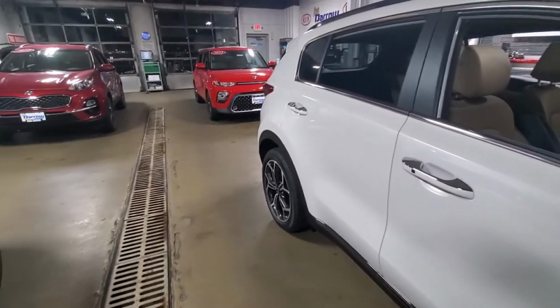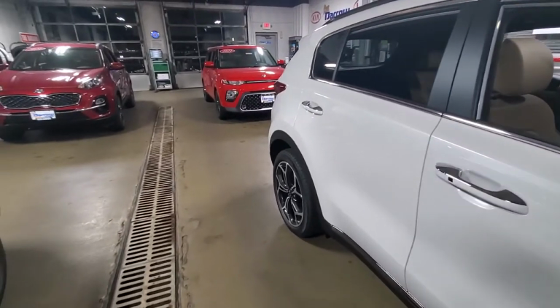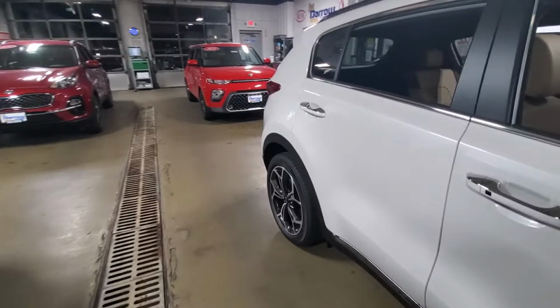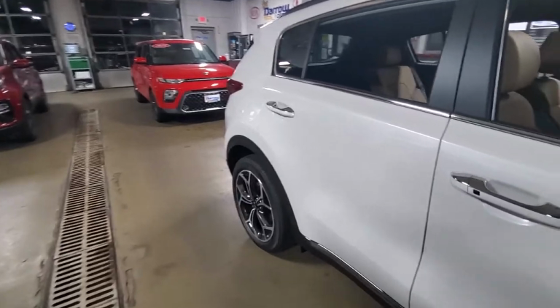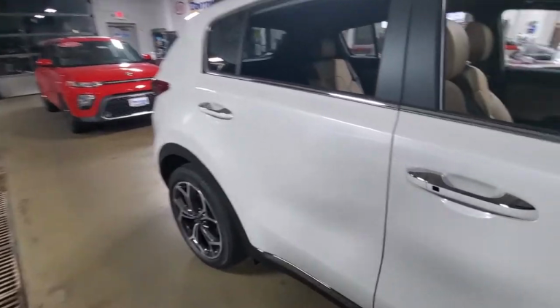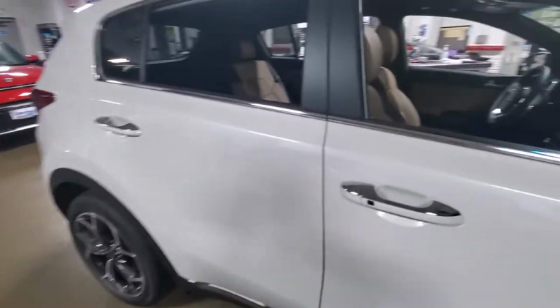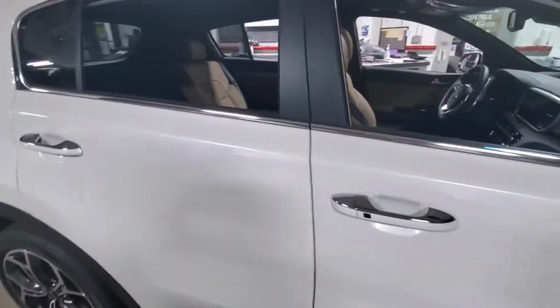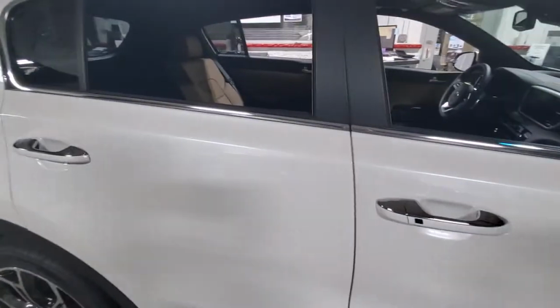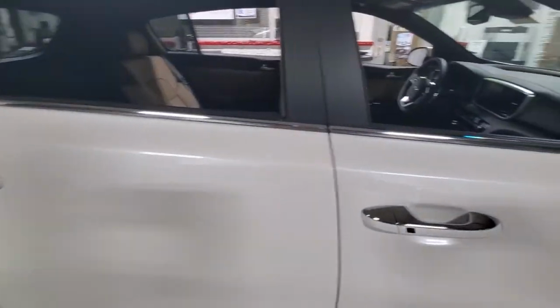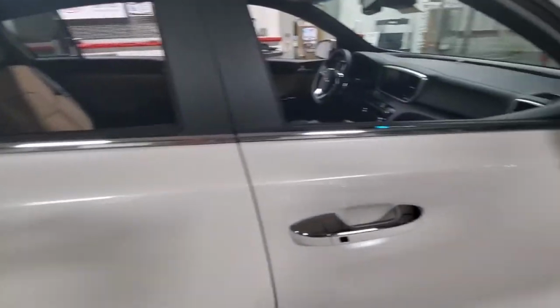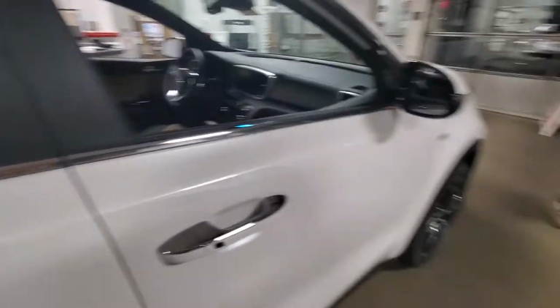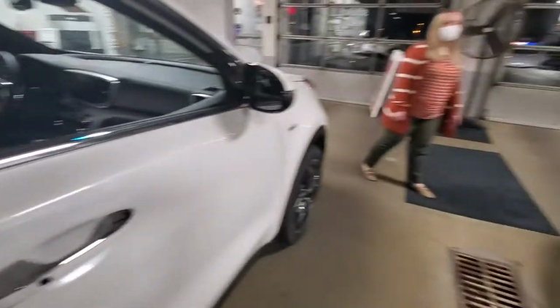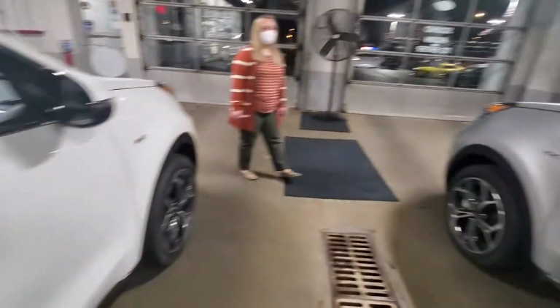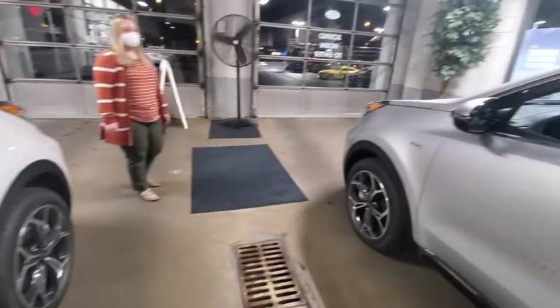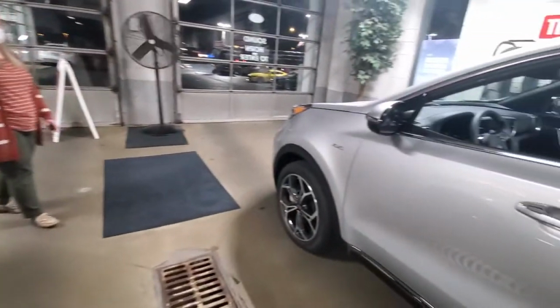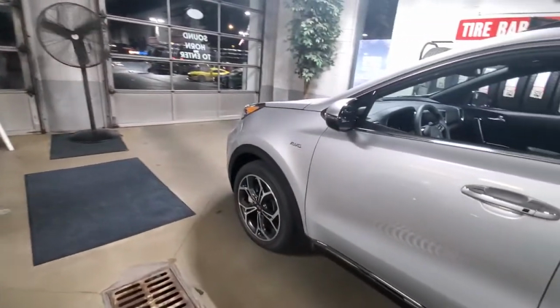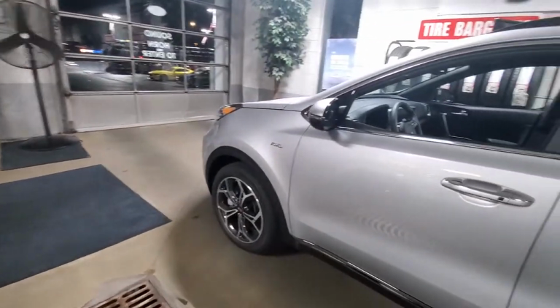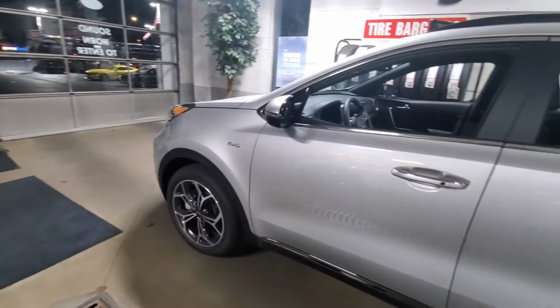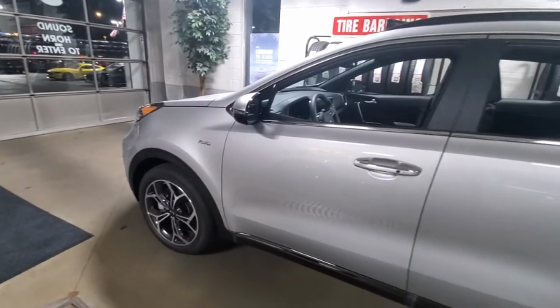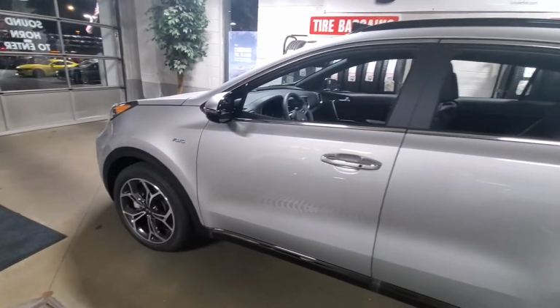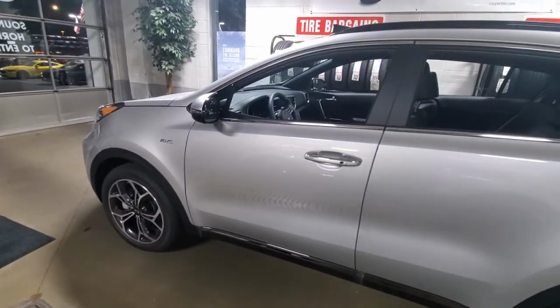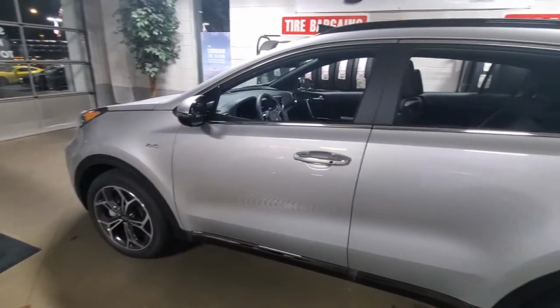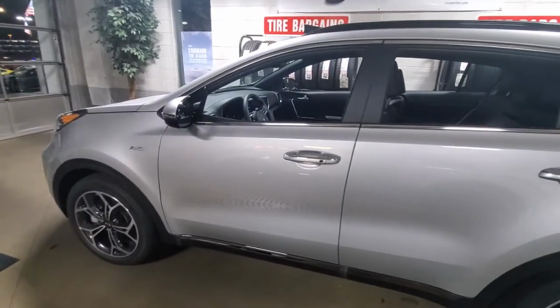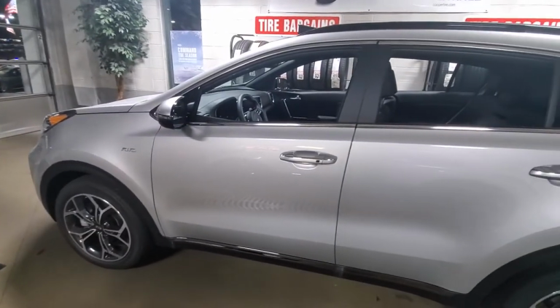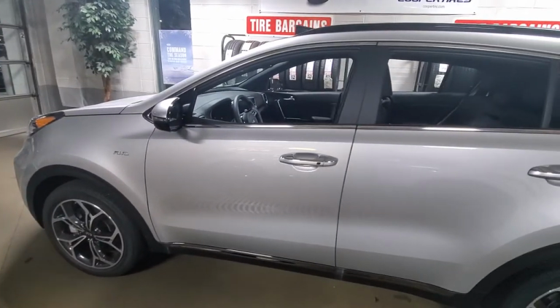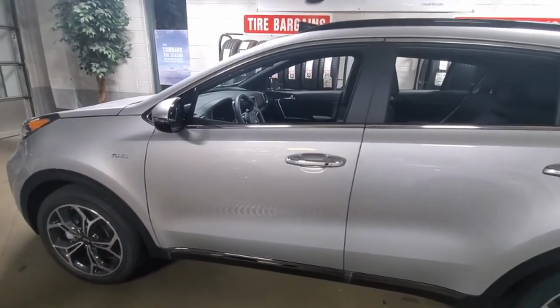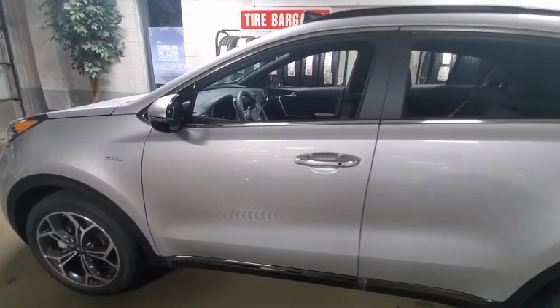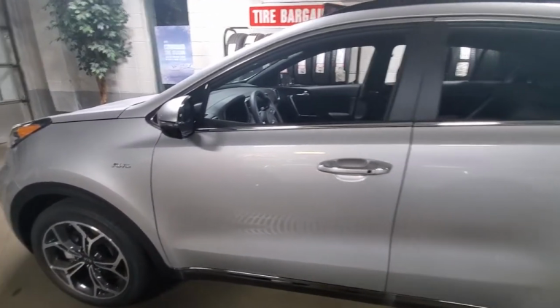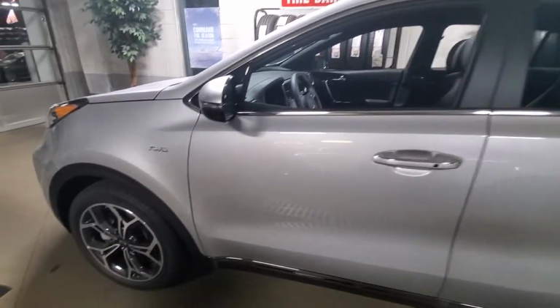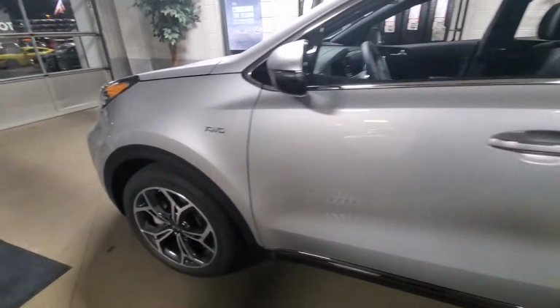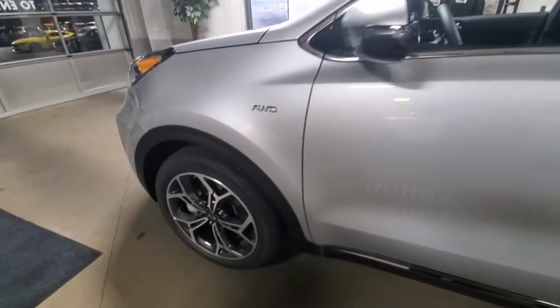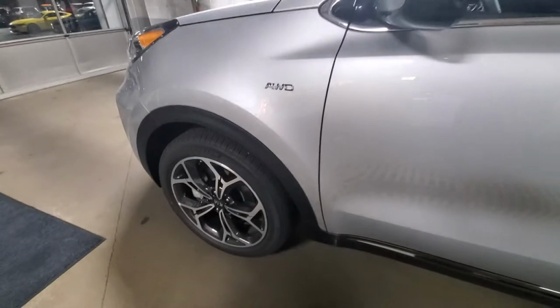Just take a peek over here — to our left we have the sparkling silver Kia Sportage. This one is also a 2021 SX, just in a different color. This is the sparkling silver with a nice black interior.